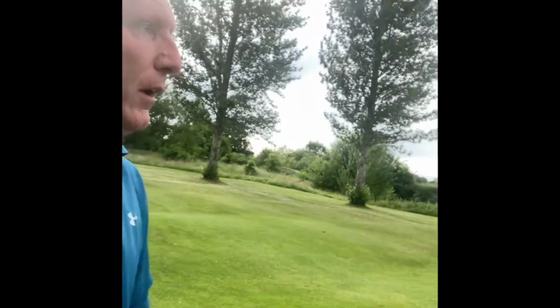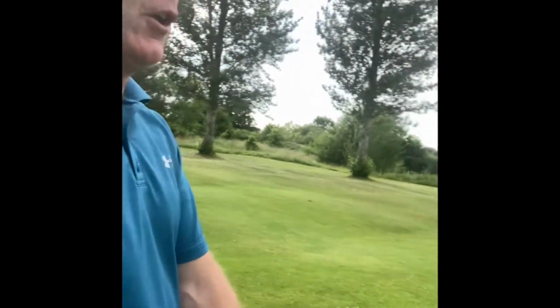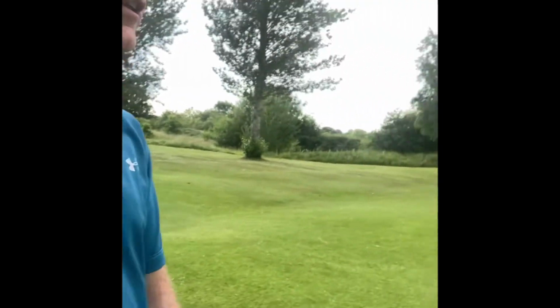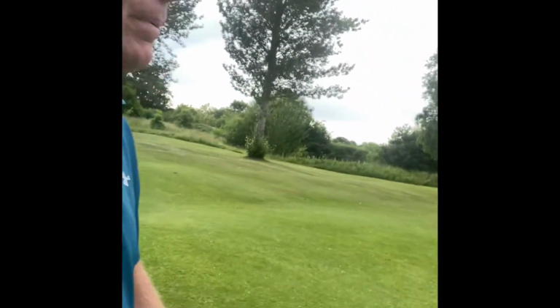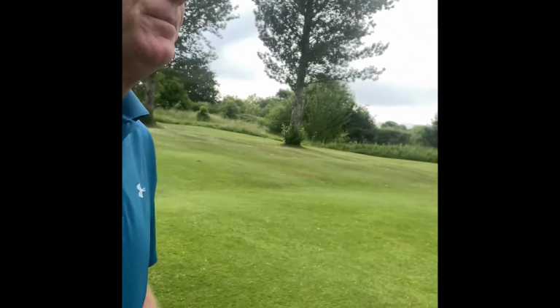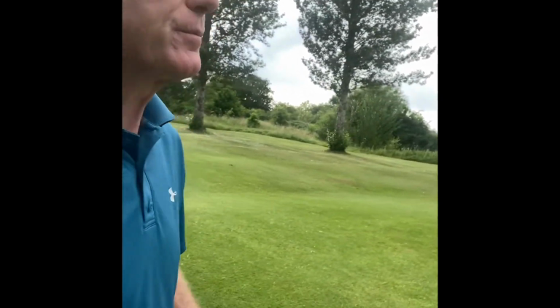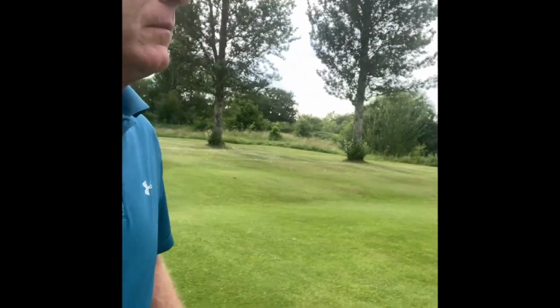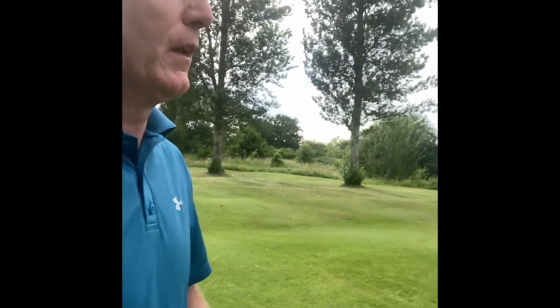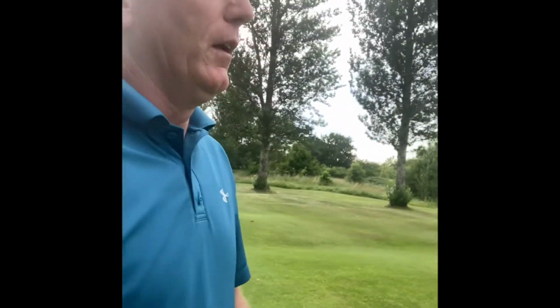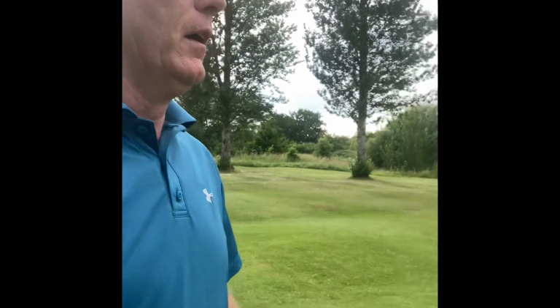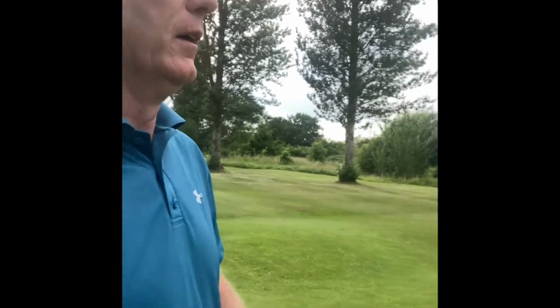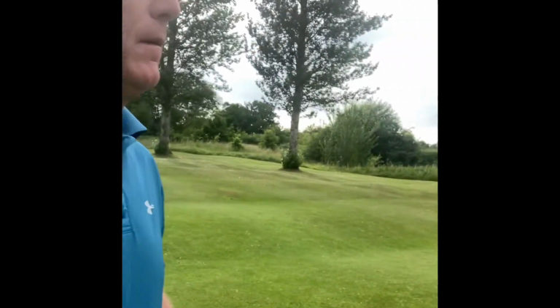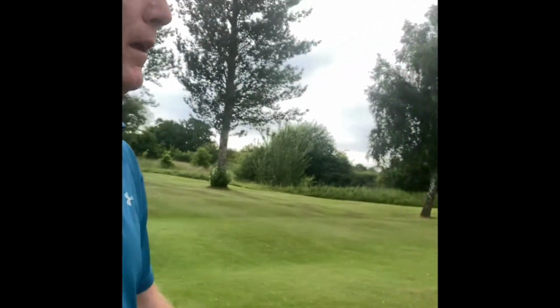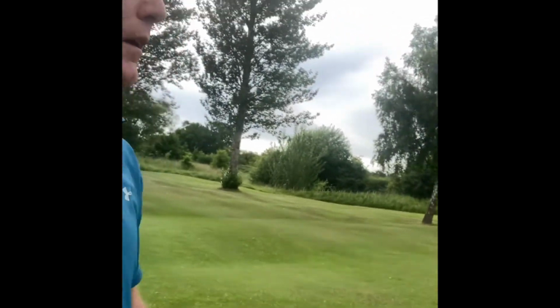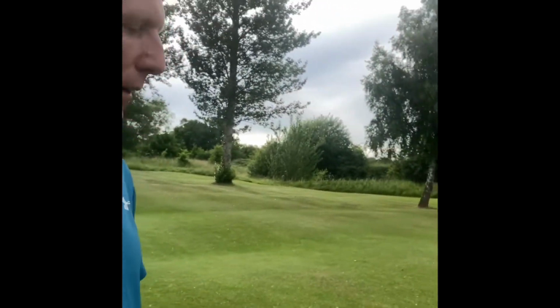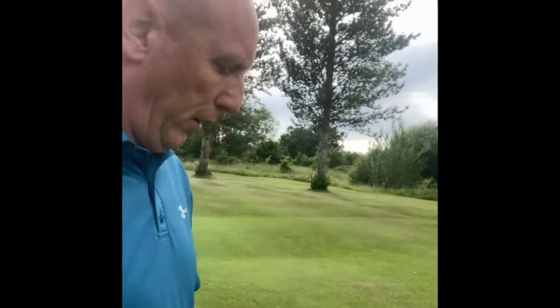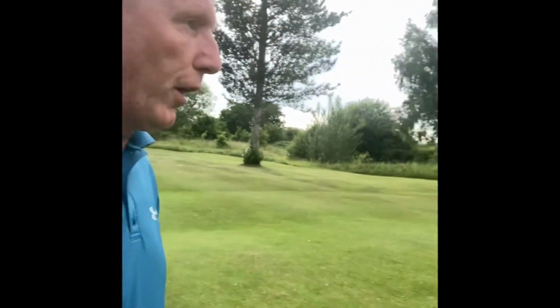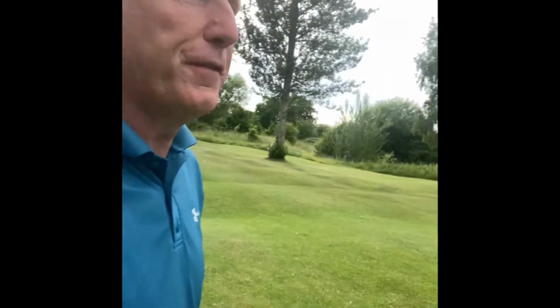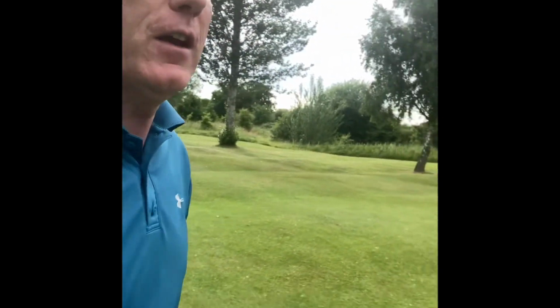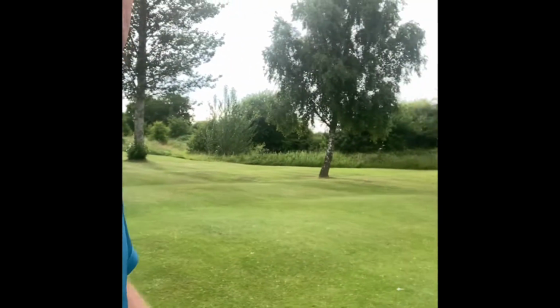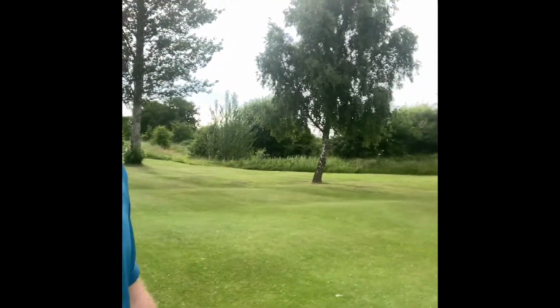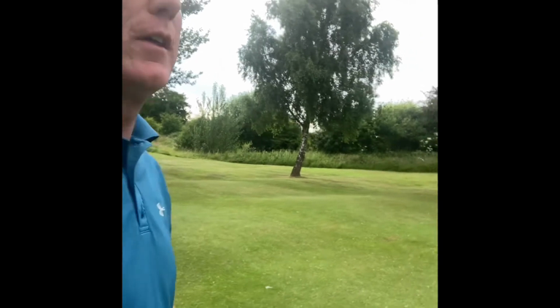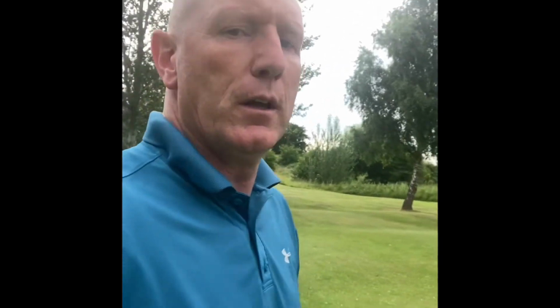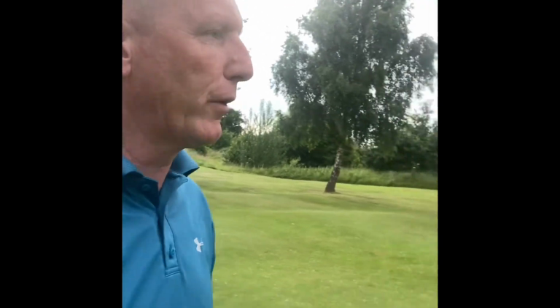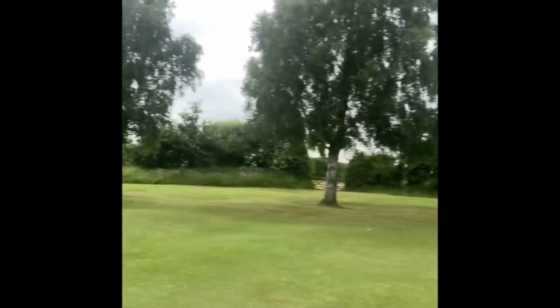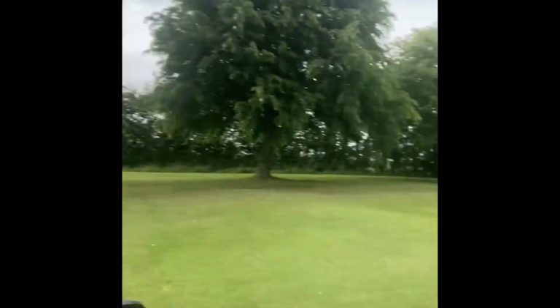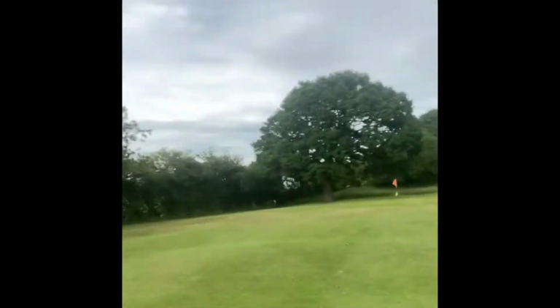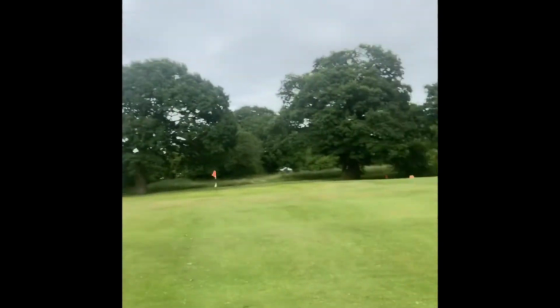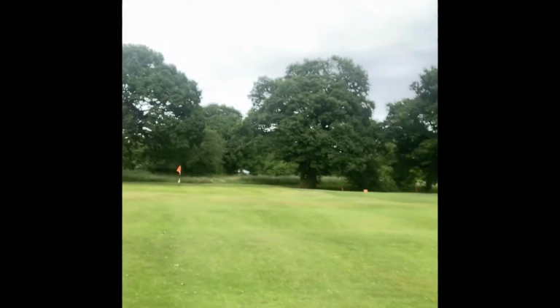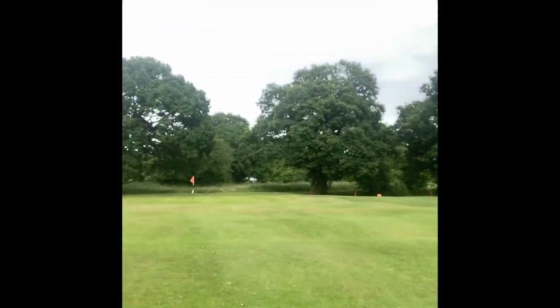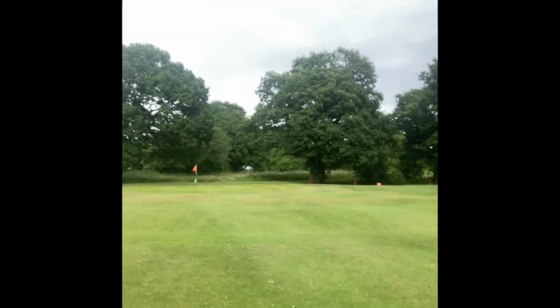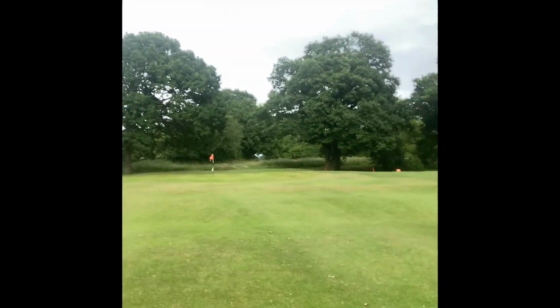So we've got a chip of around 50 yards towards the green. The green has just been watered by the groundsman.